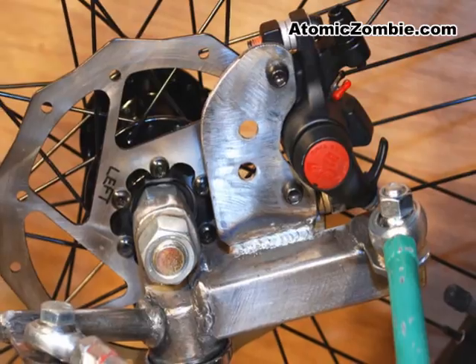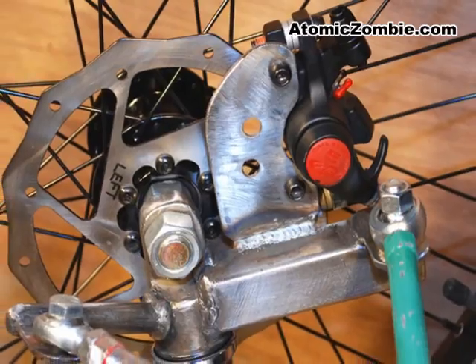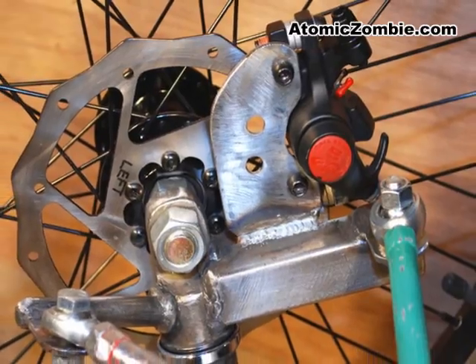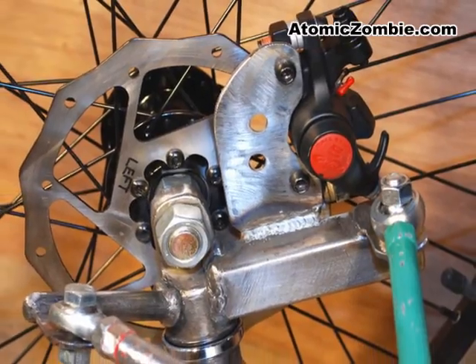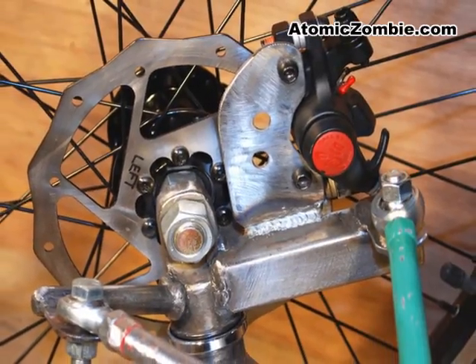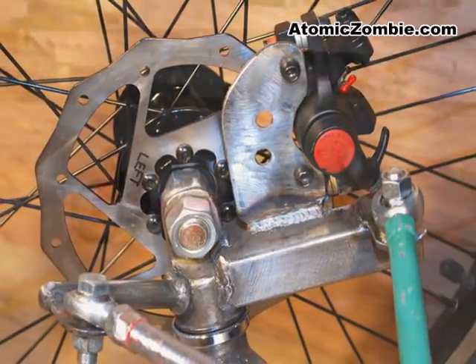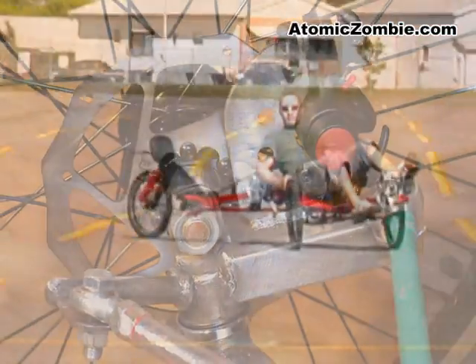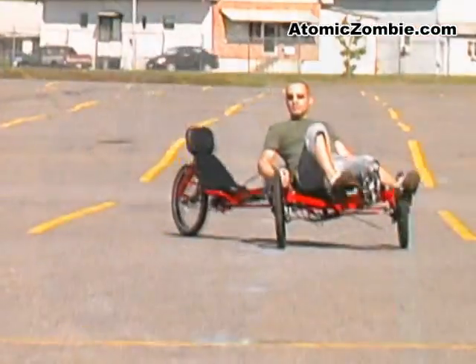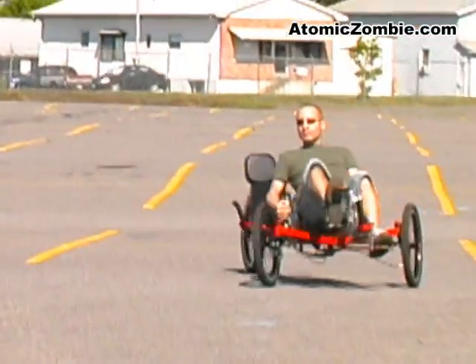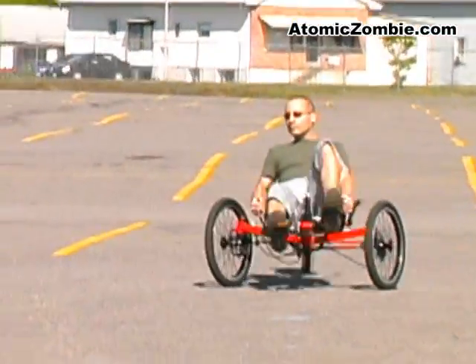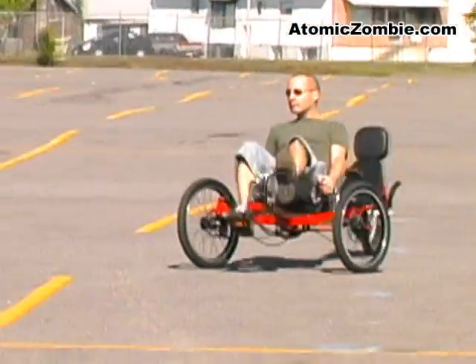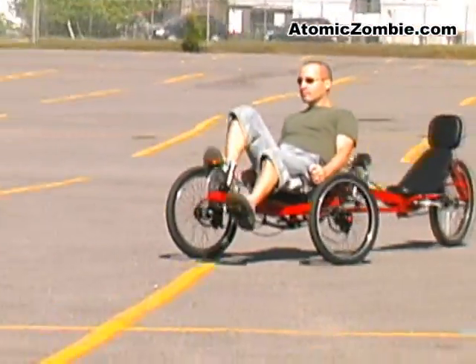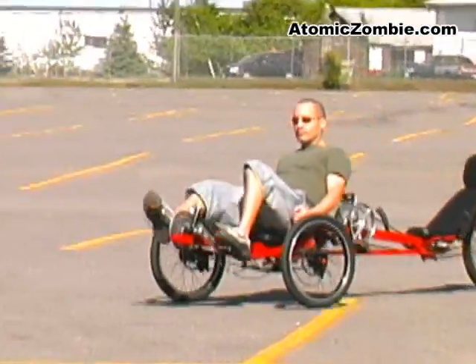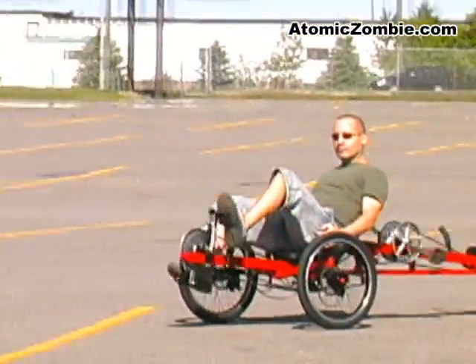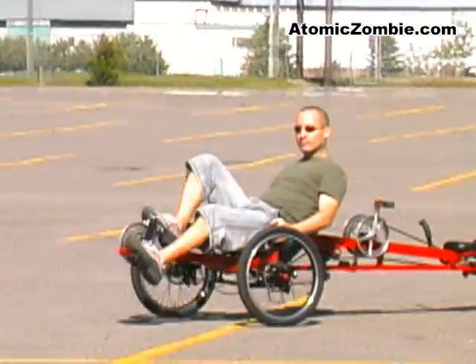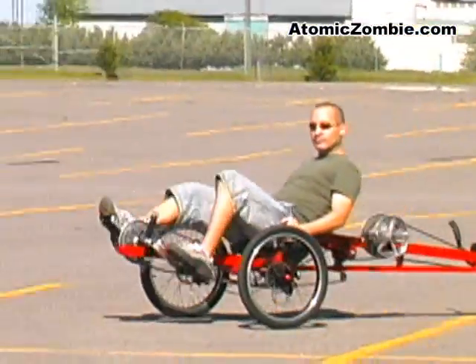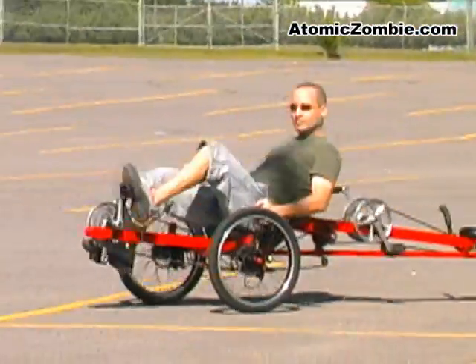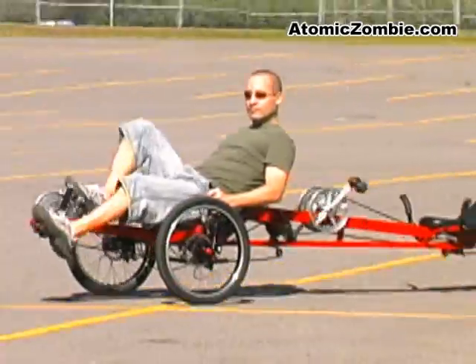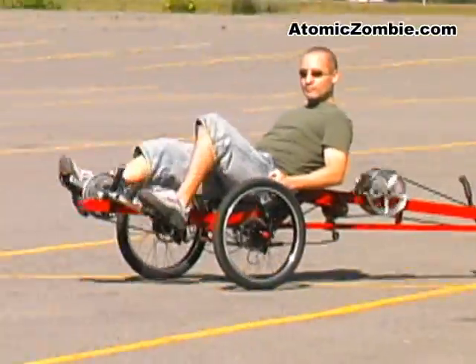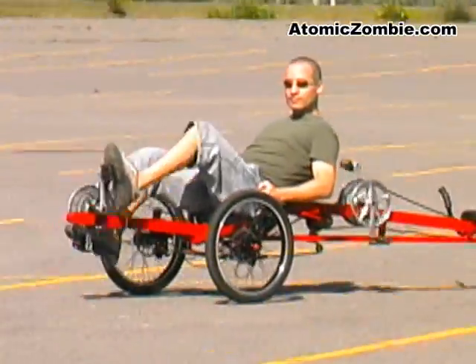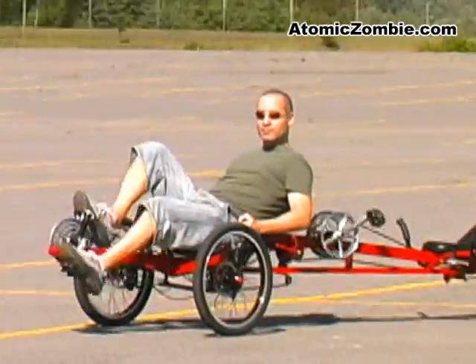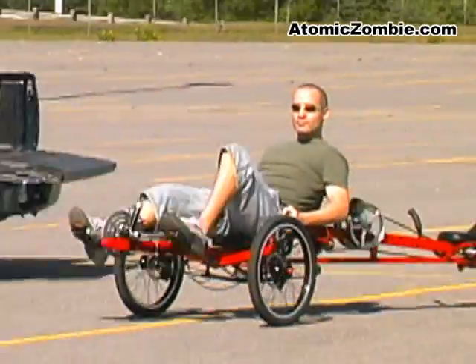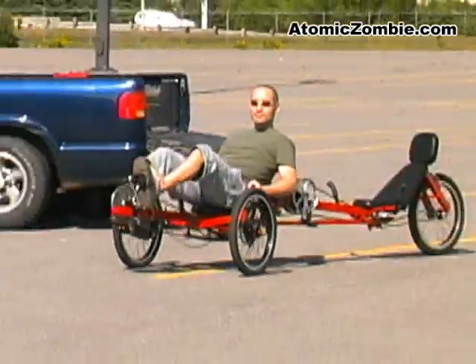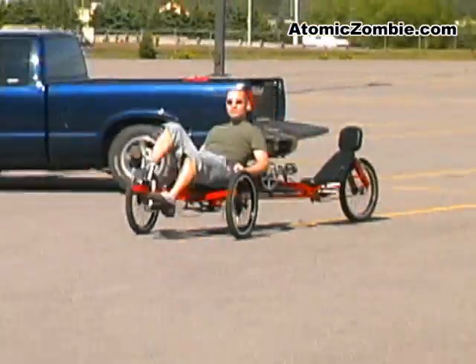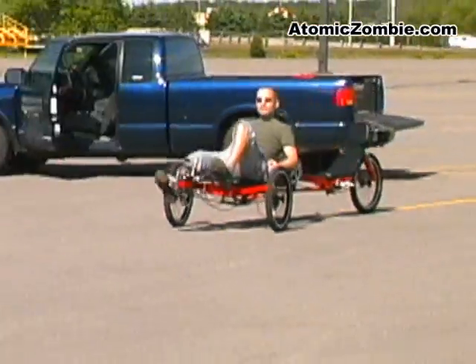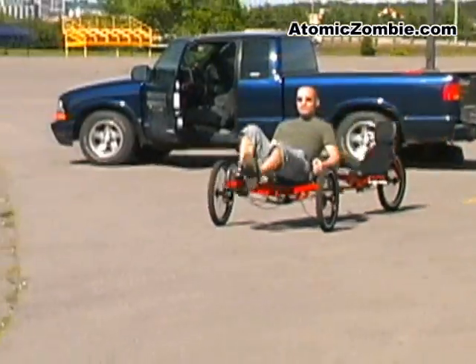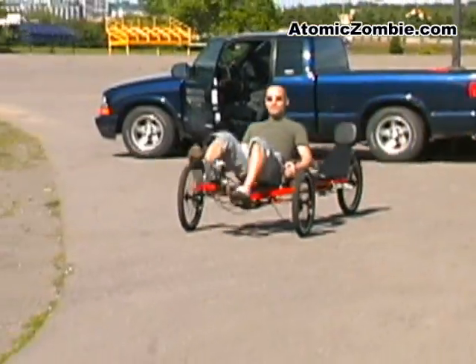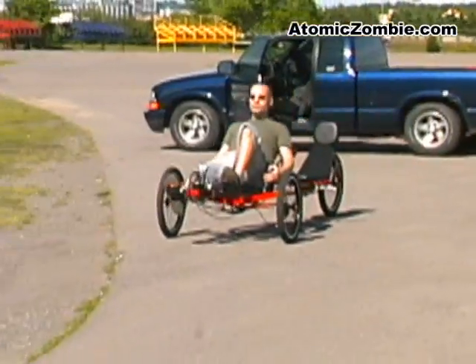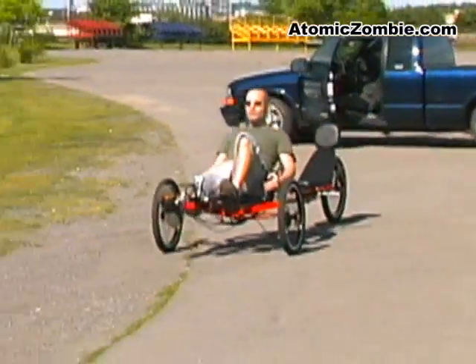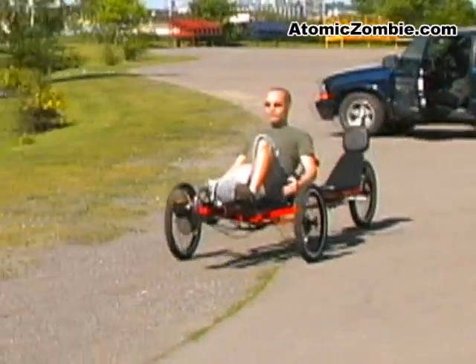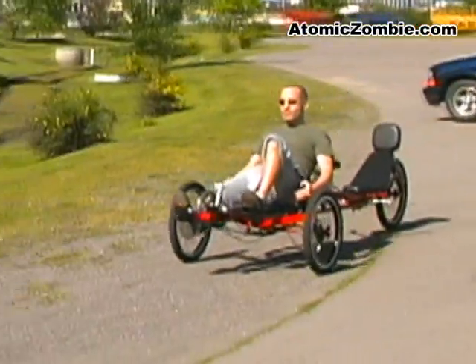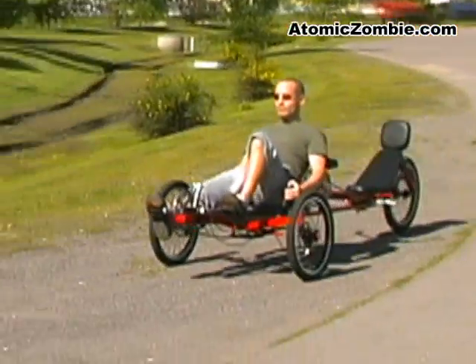Dual front disc brakes offer an extremely strong braking system that is easy to set up and maintain. An optional rear brake can also act as a parking brake.